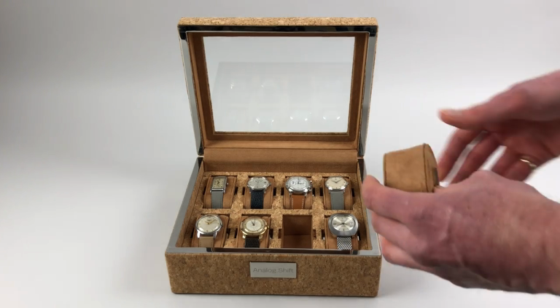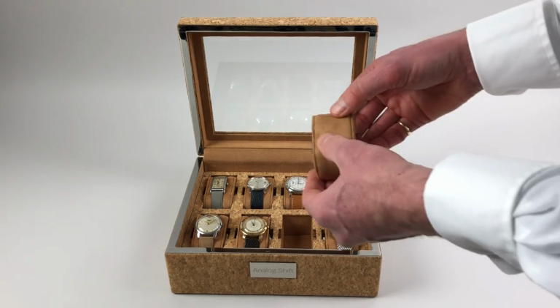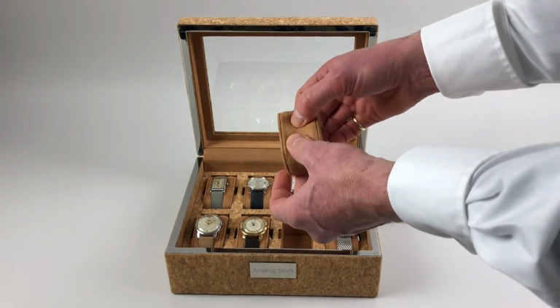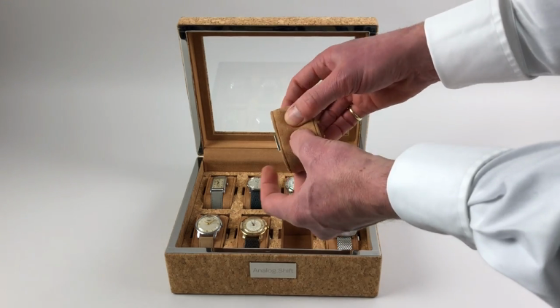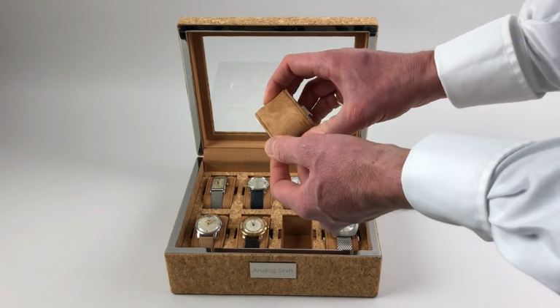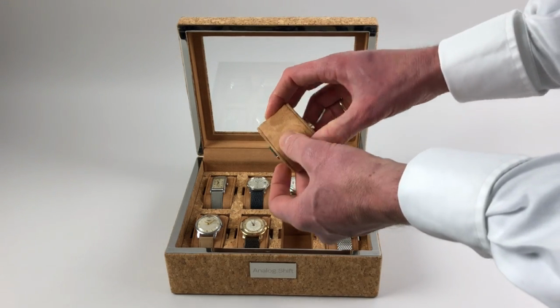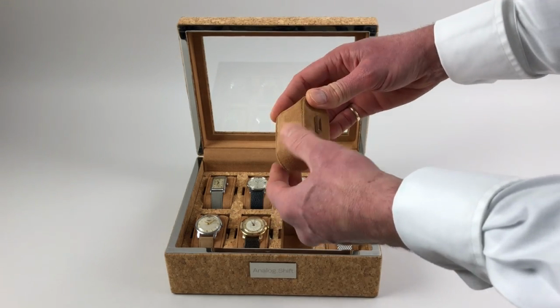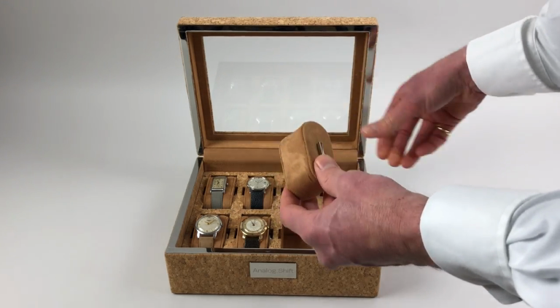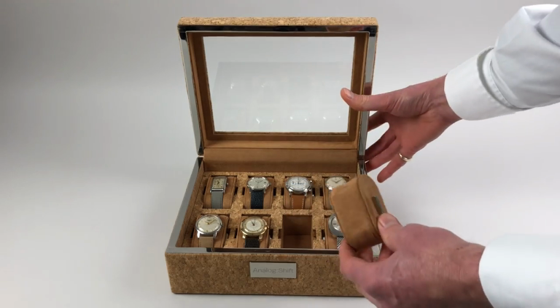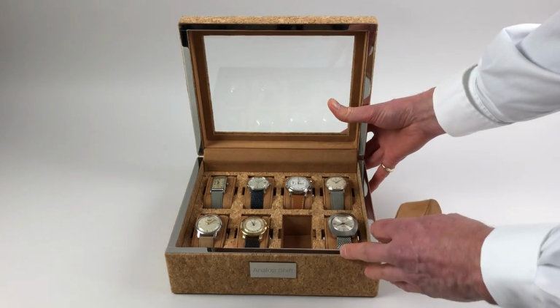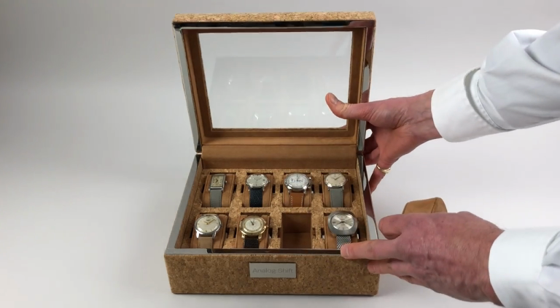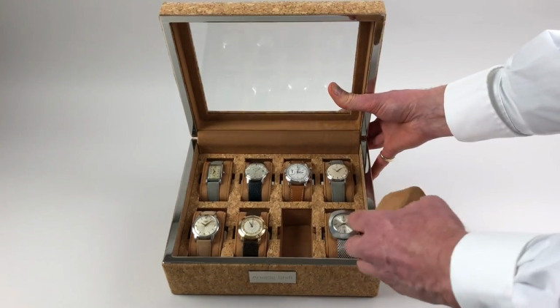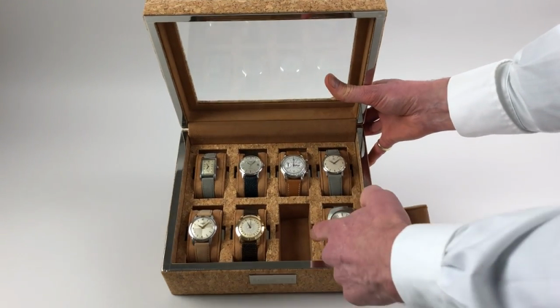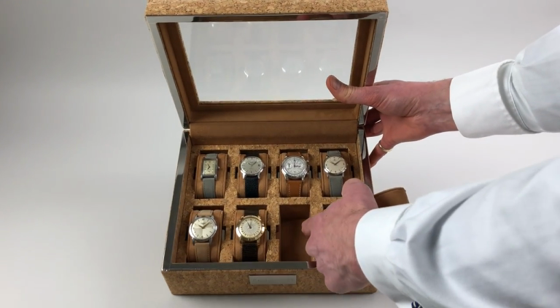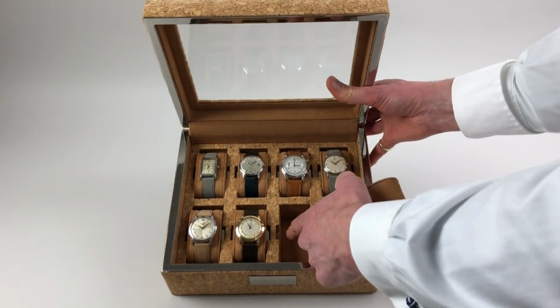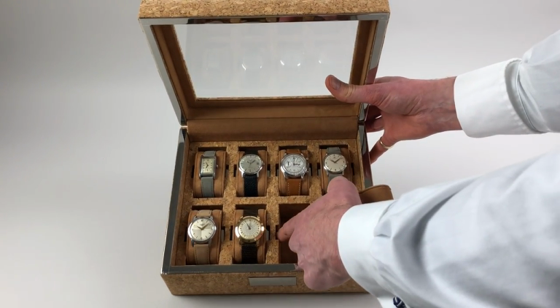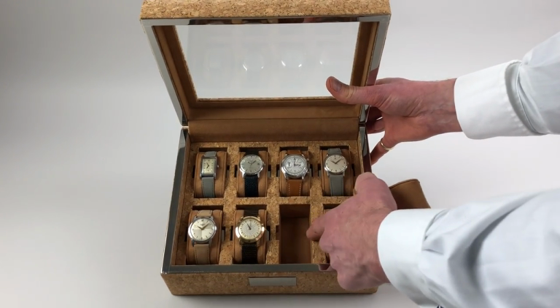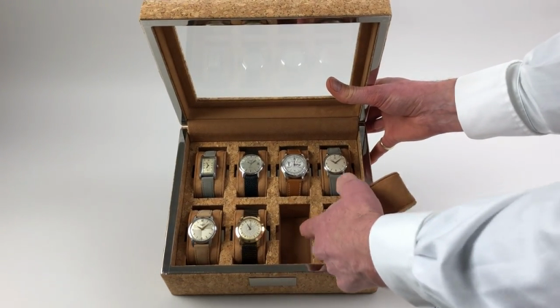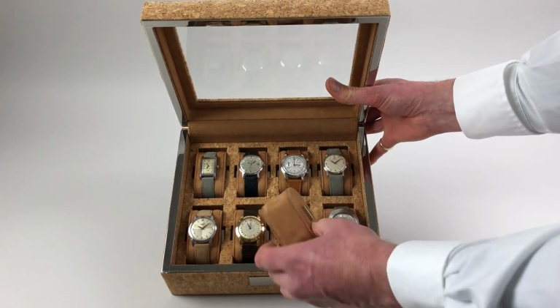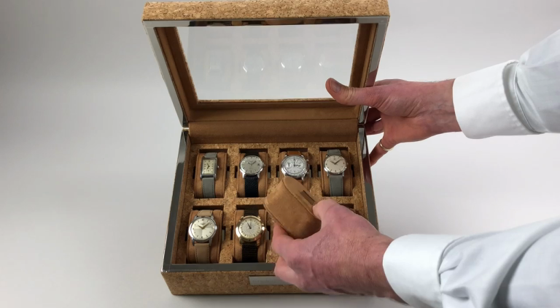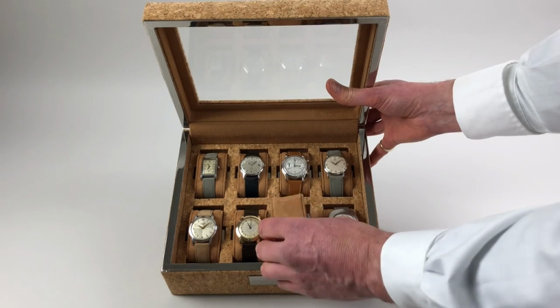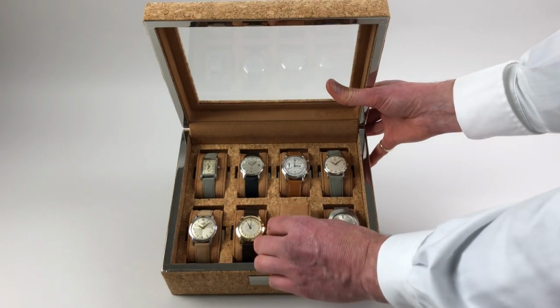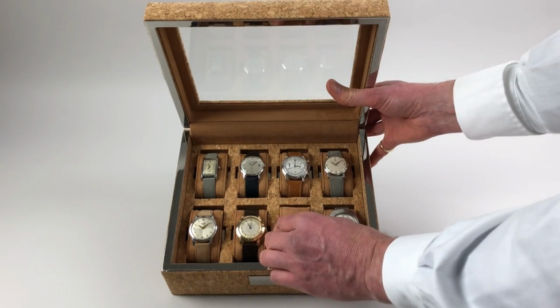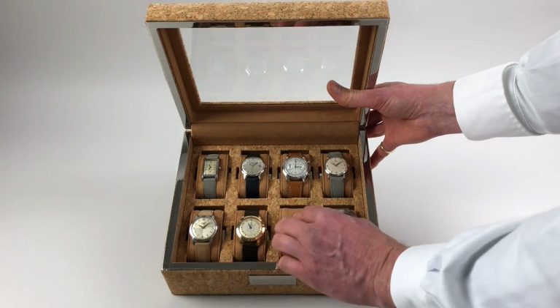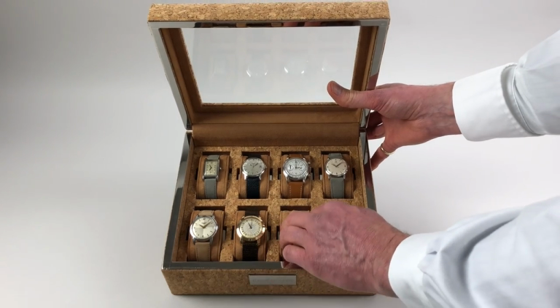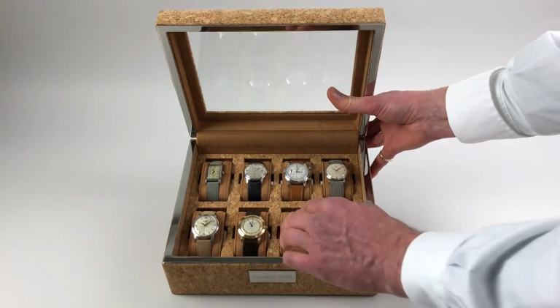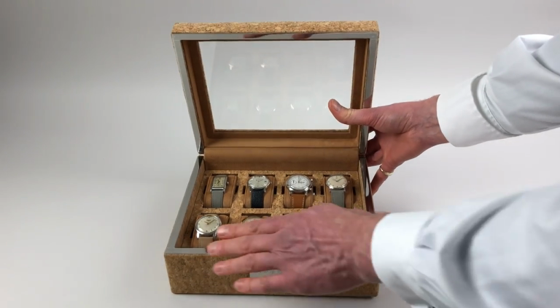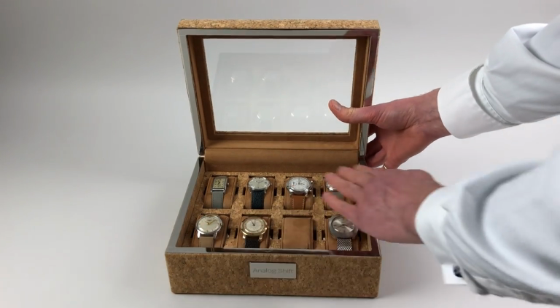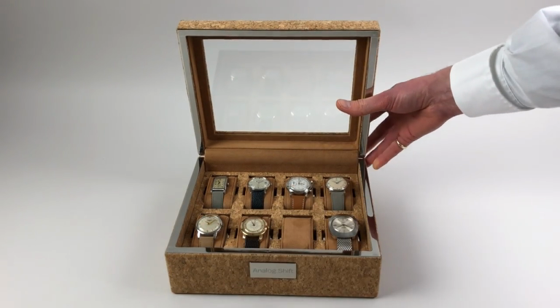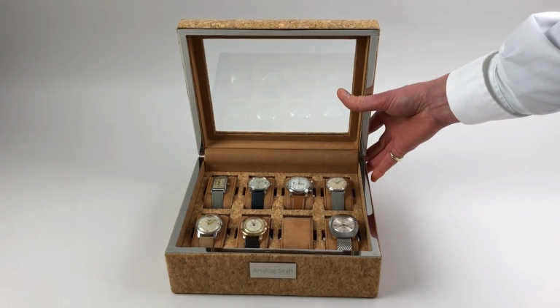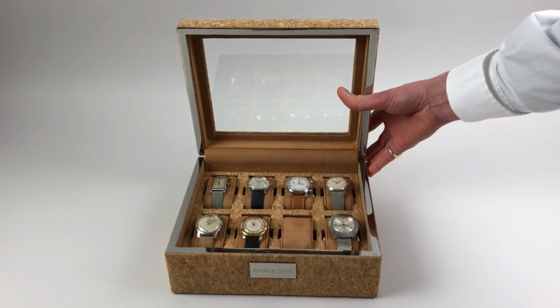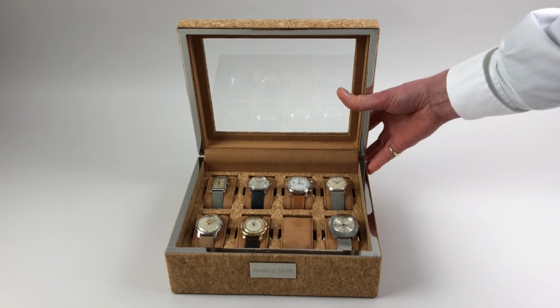These have a soft suede finish. Within the box, in each recess, there are grooves that the sides of the cushion fit onto. This ensures that all of the watches are level with each other.